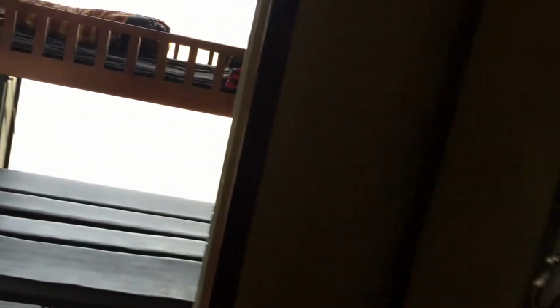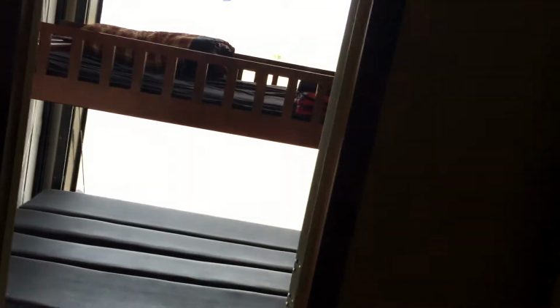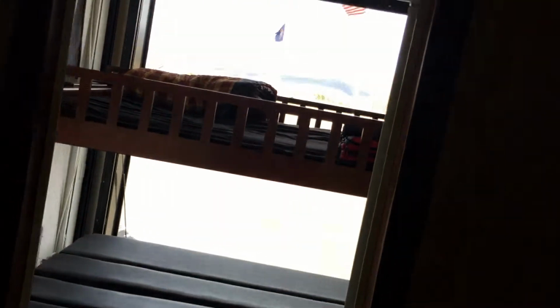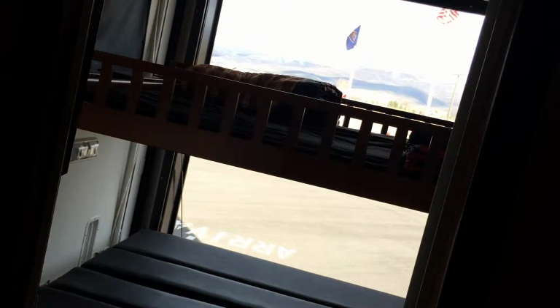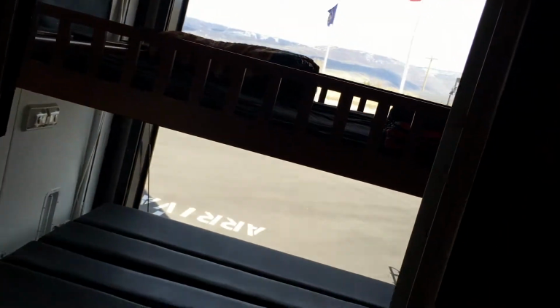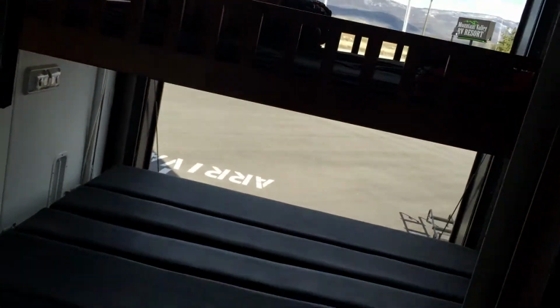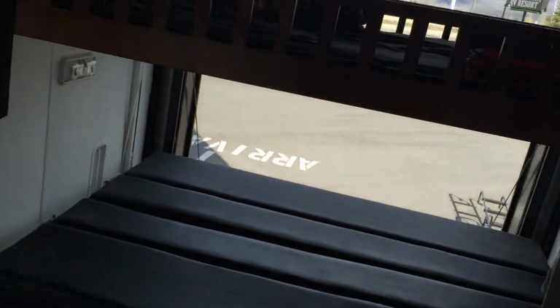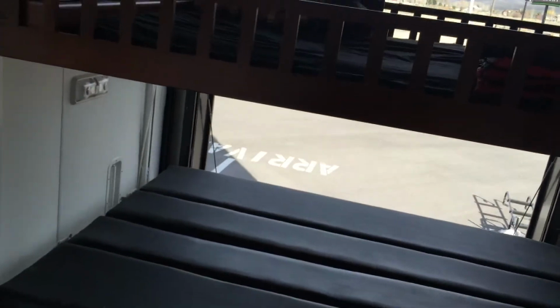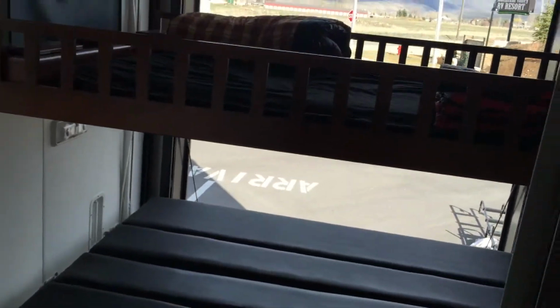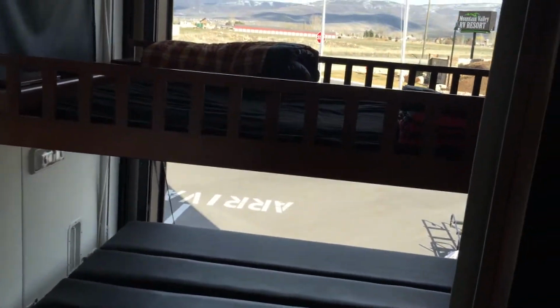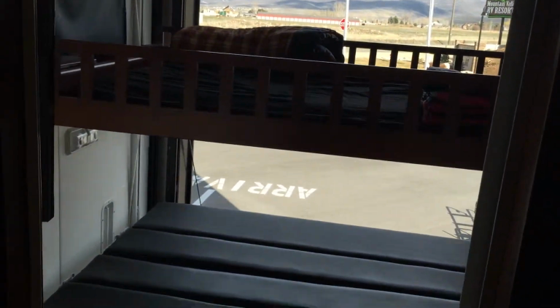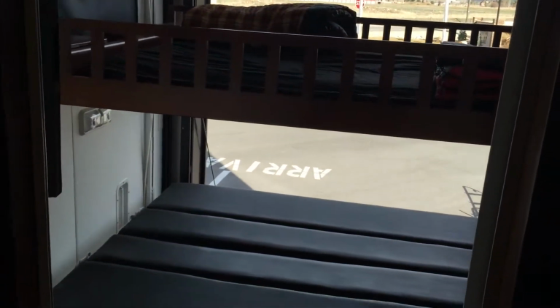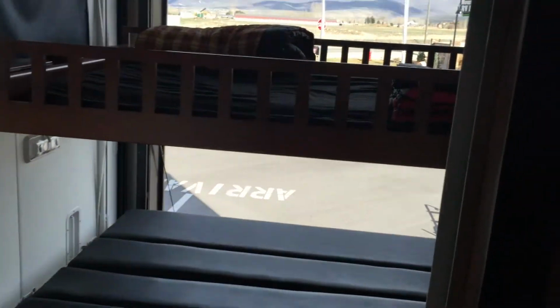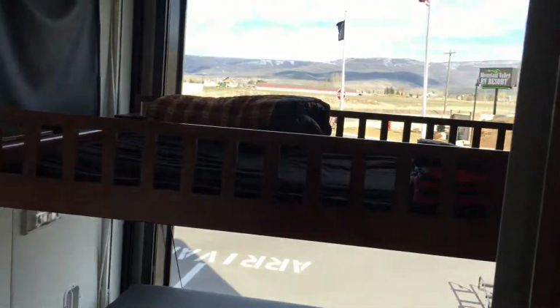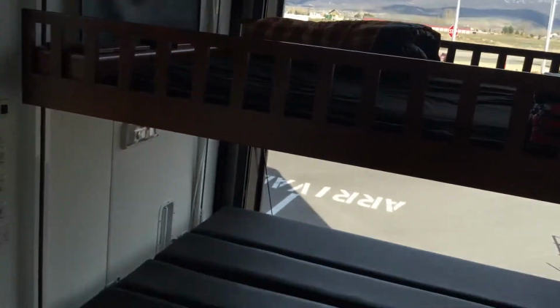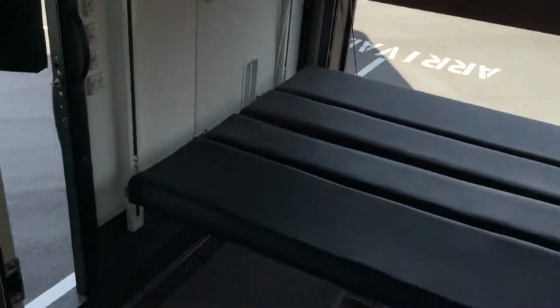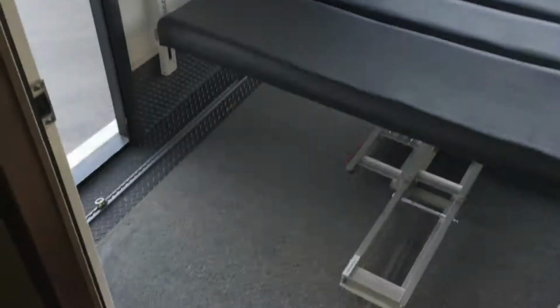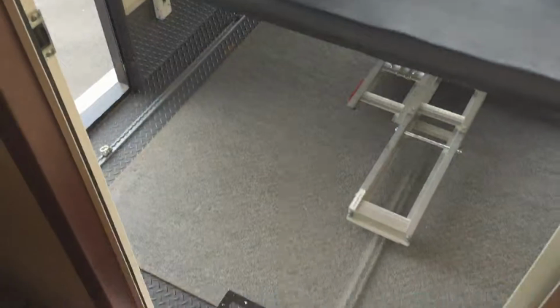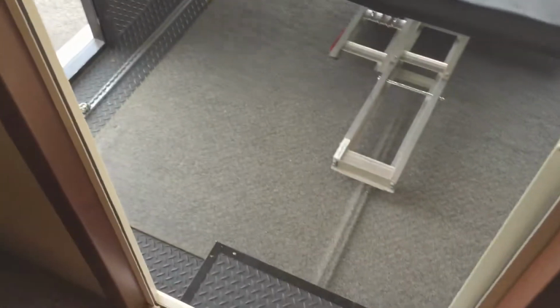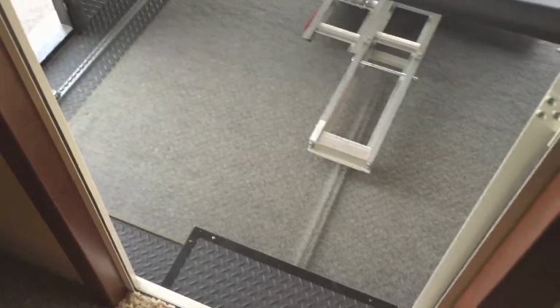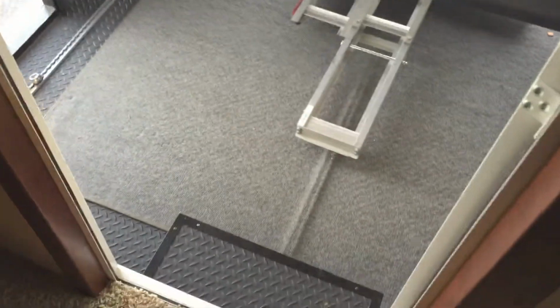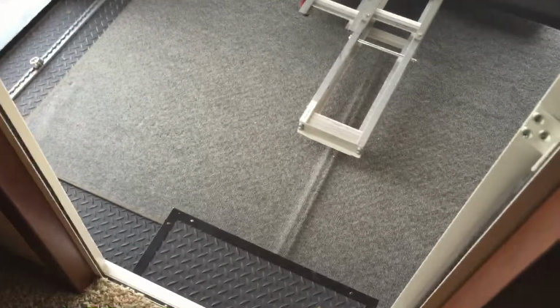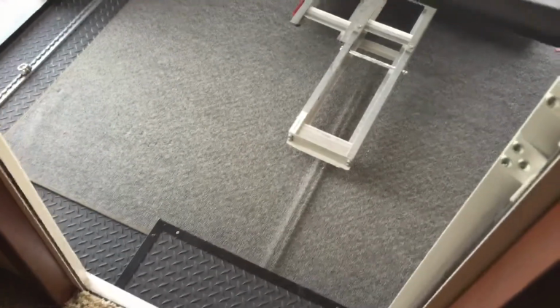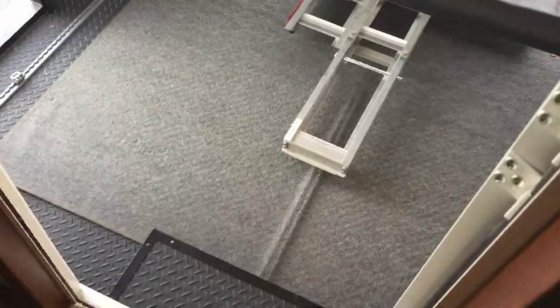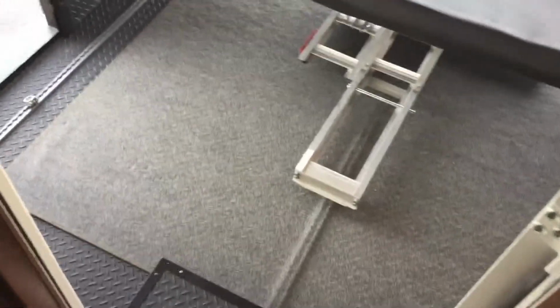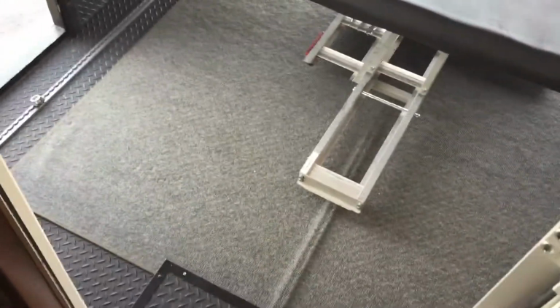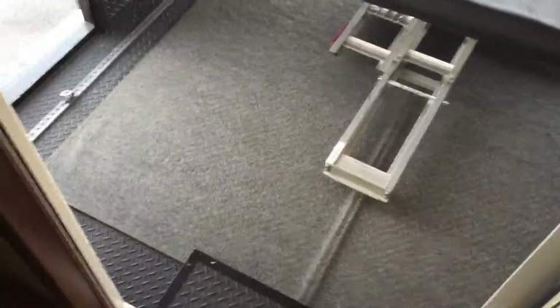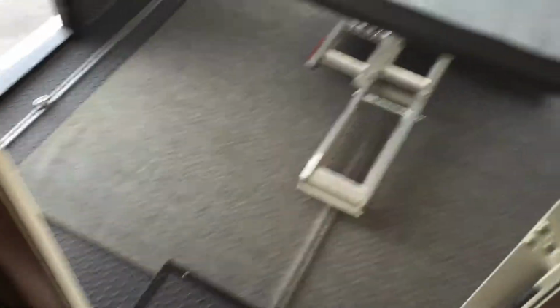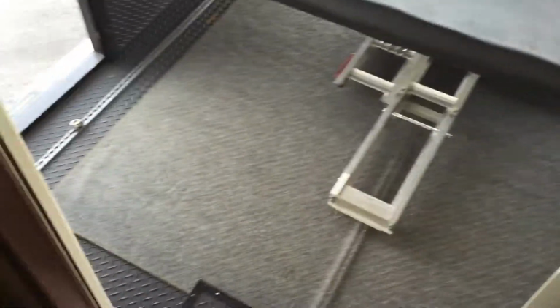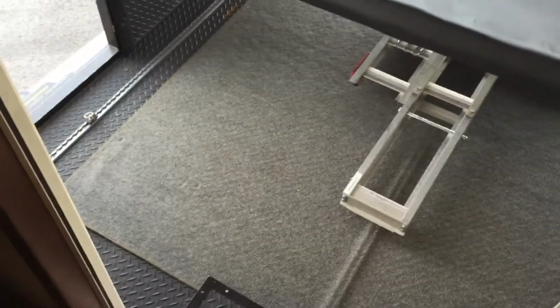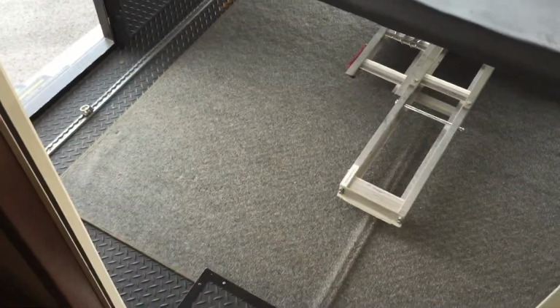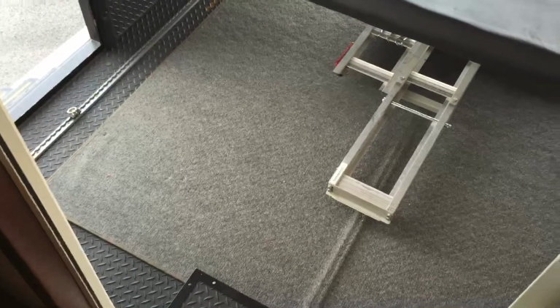Moving towards the back and the garage area. The garage has a roll-up carpet — you leave the carpet down when you want to make it a living area, and roll it up when you put your toys inside.